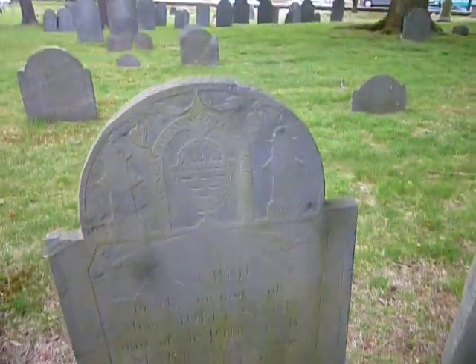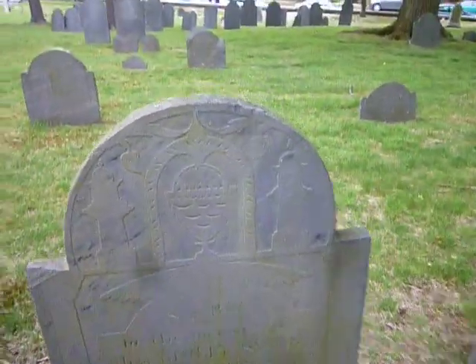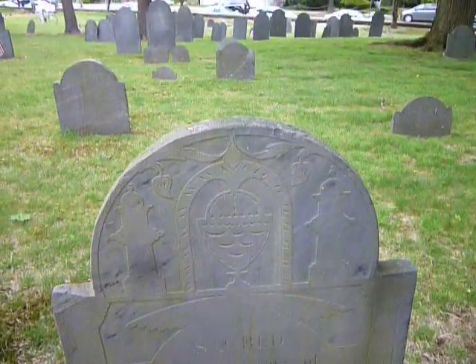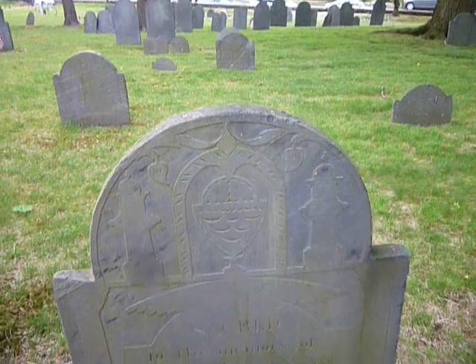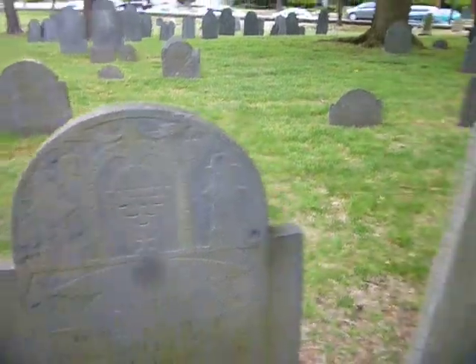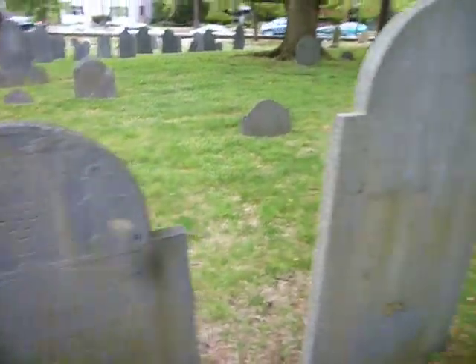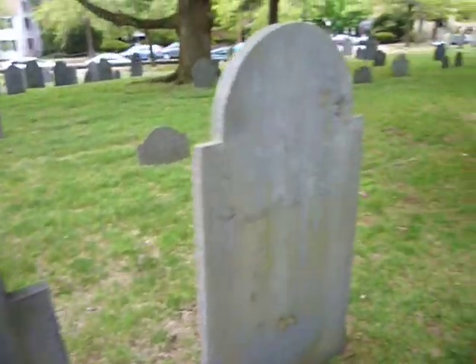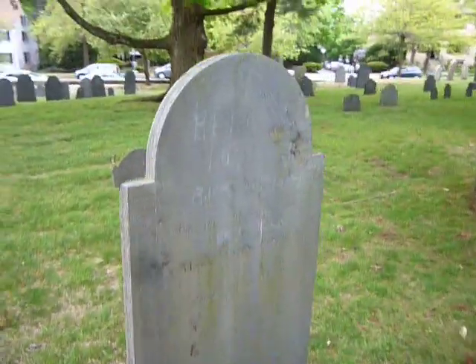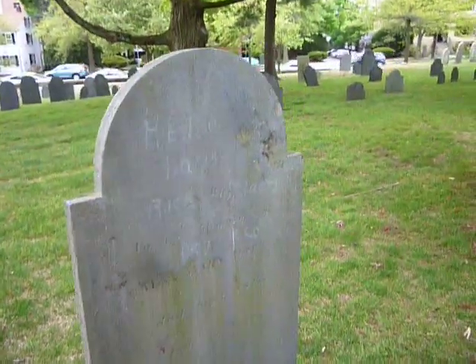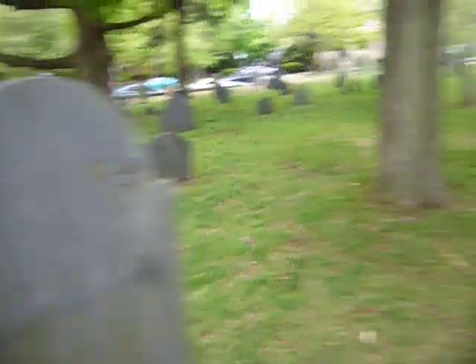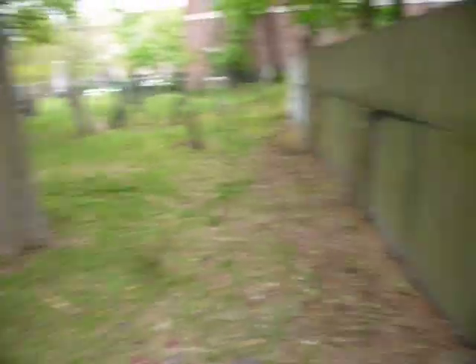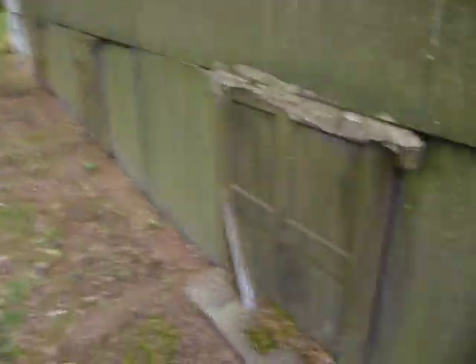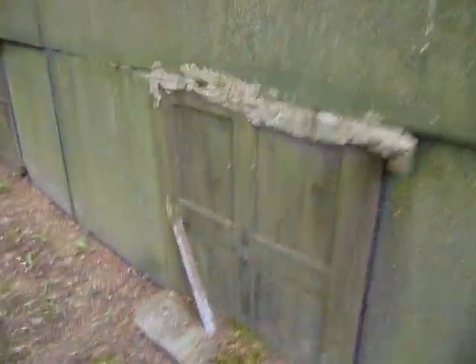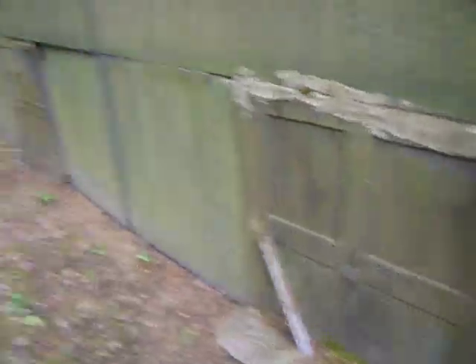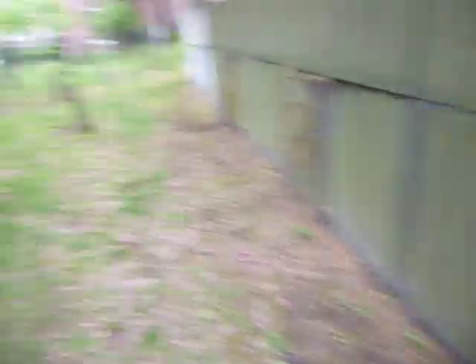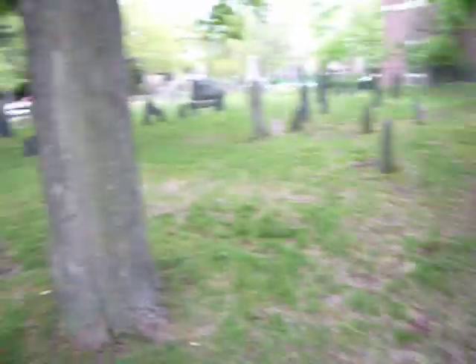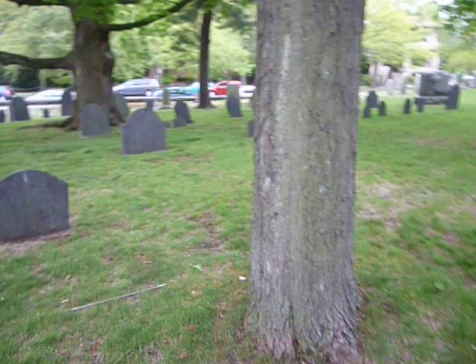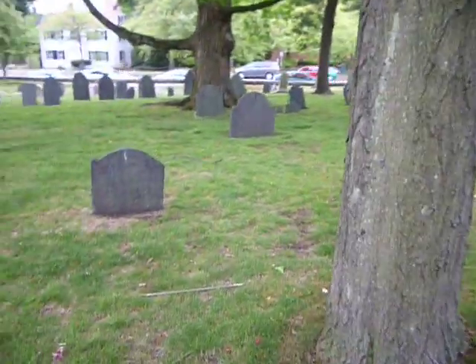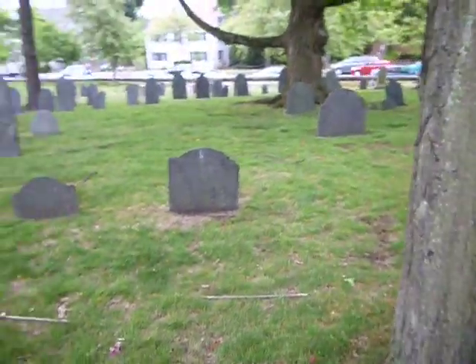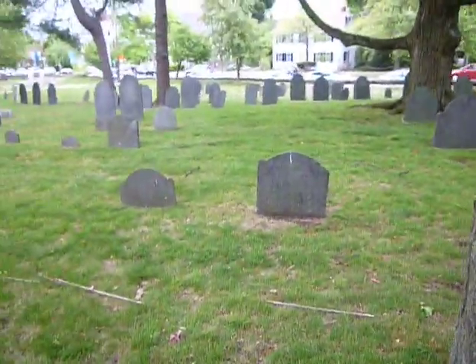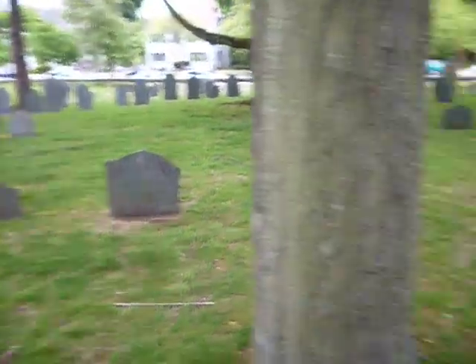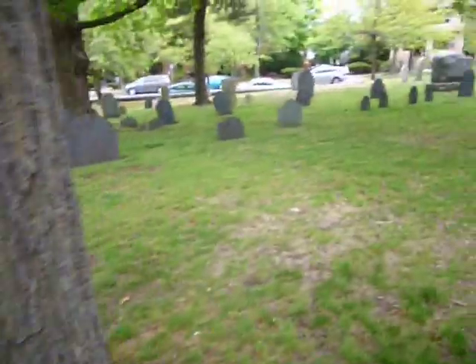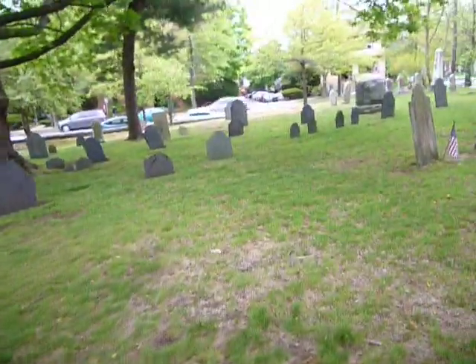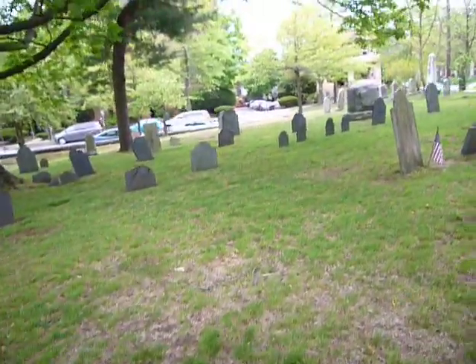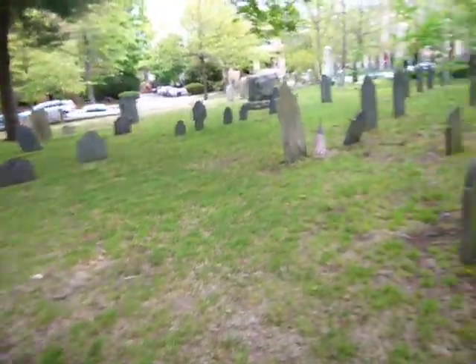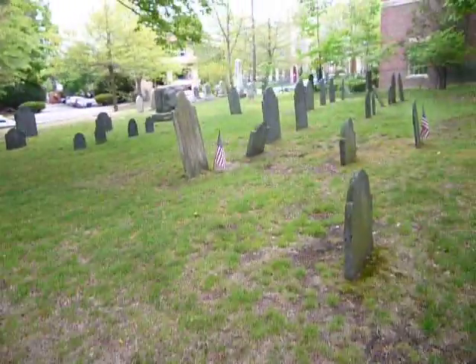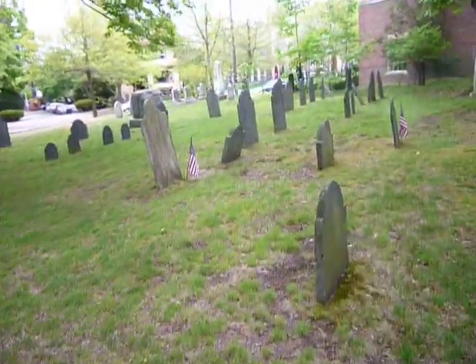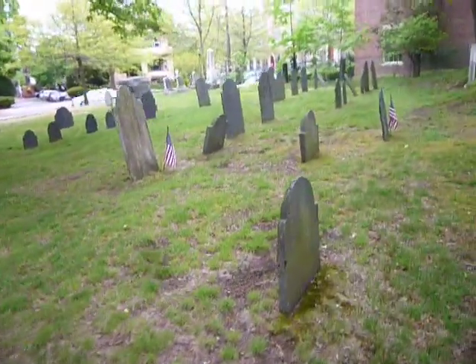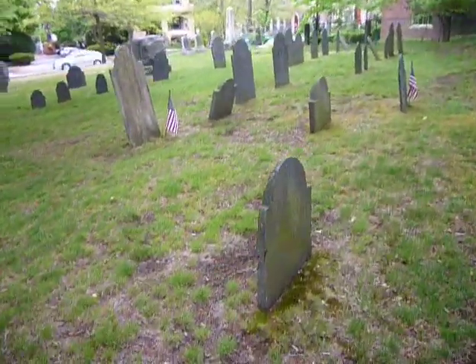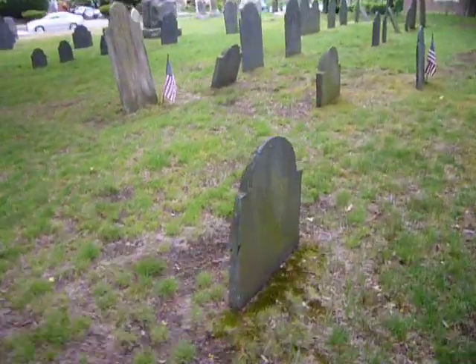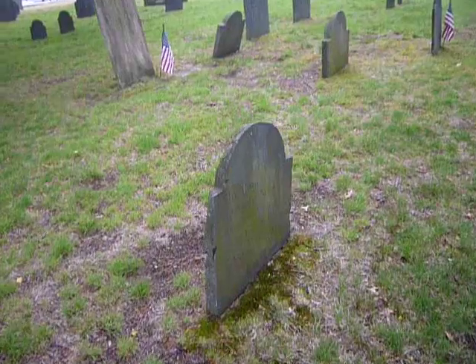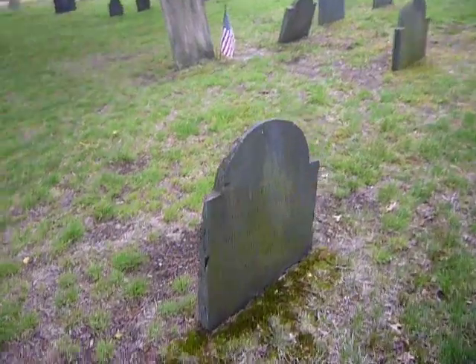I think there's some 1600s in here somewhere. I just haven't searched around to find them. Let's see what the oldest looking stones look like. This one looks pretty old.